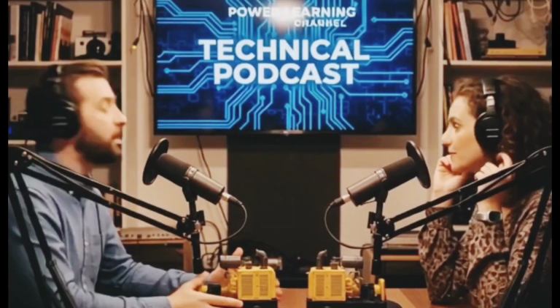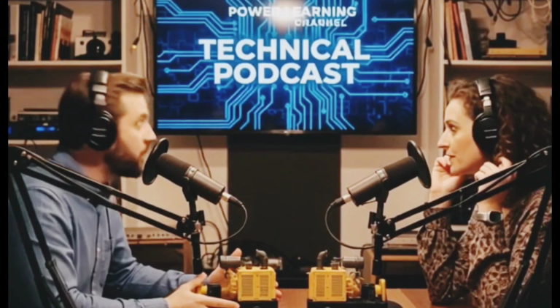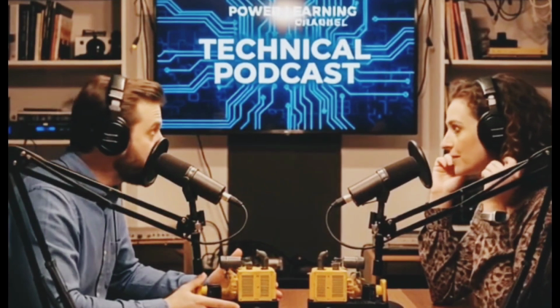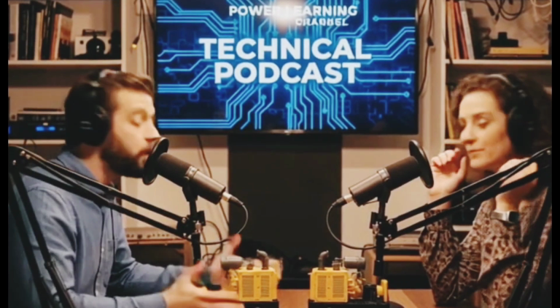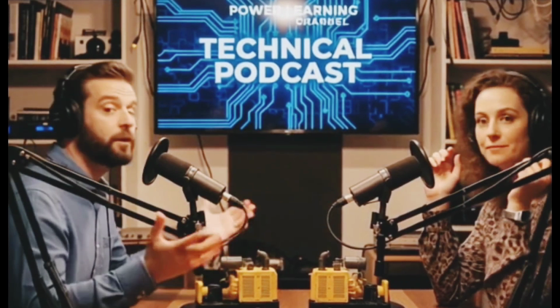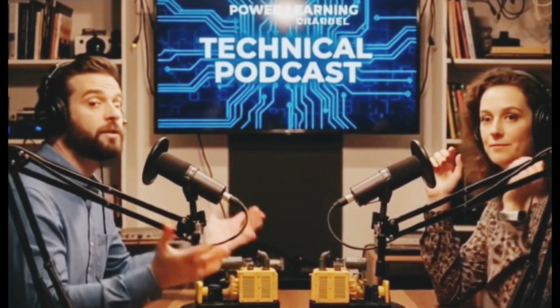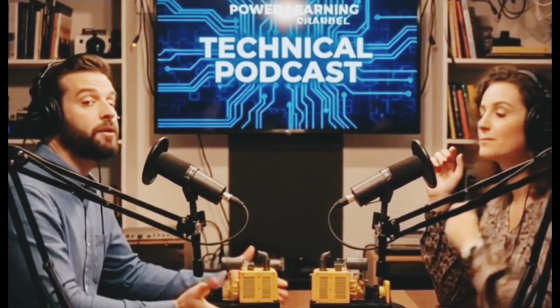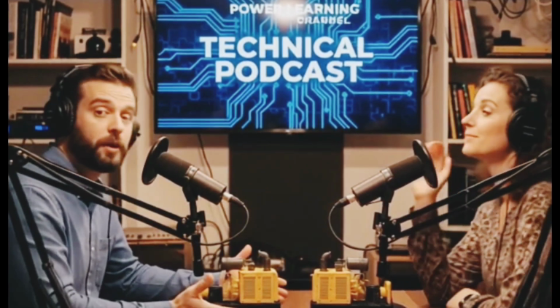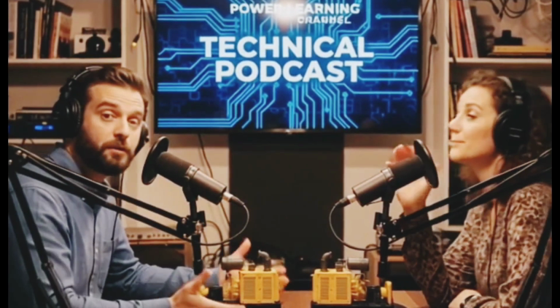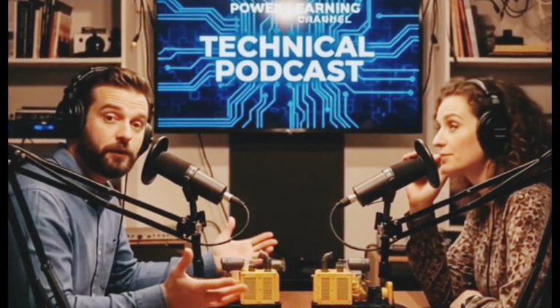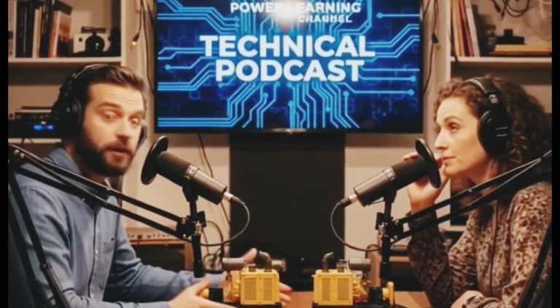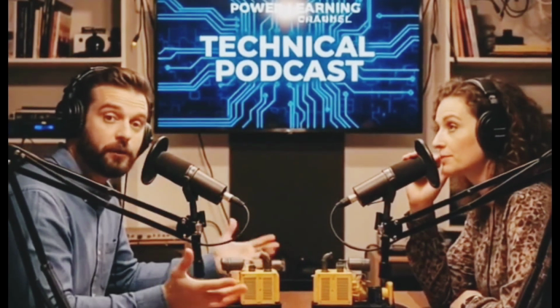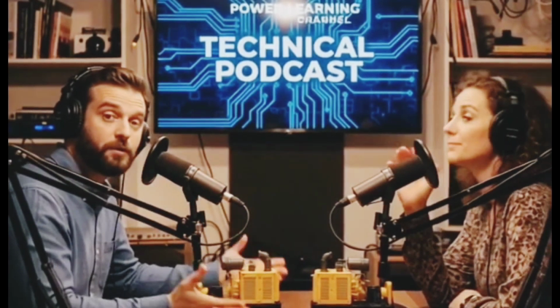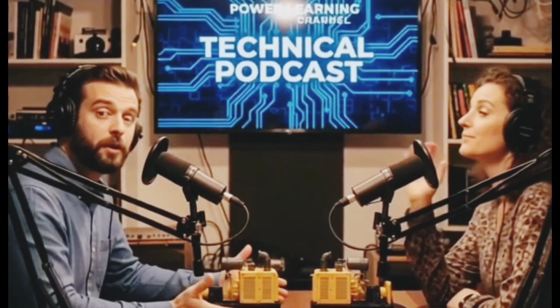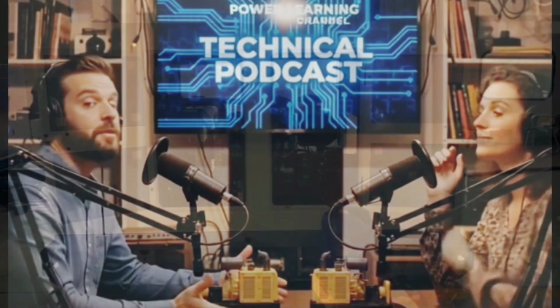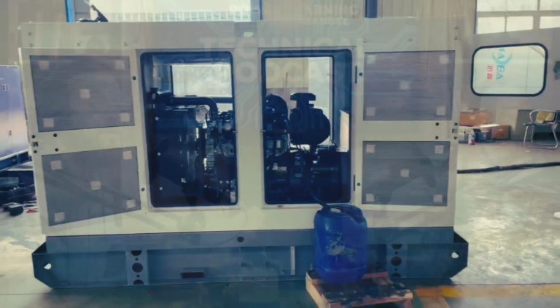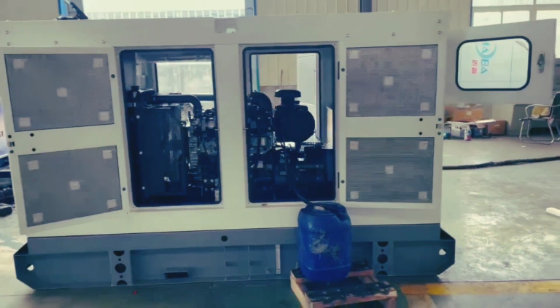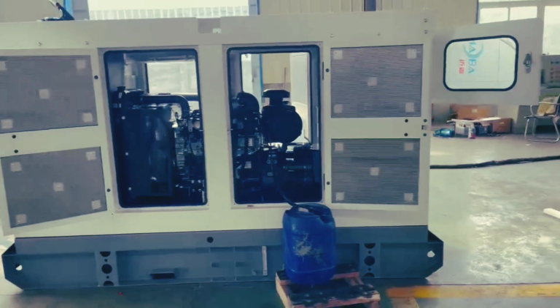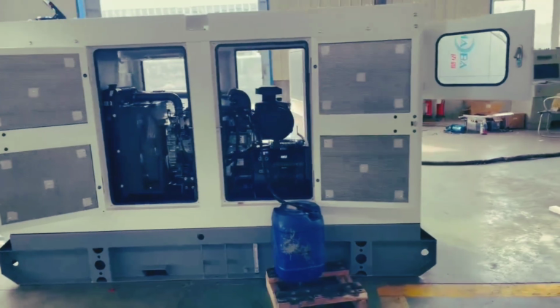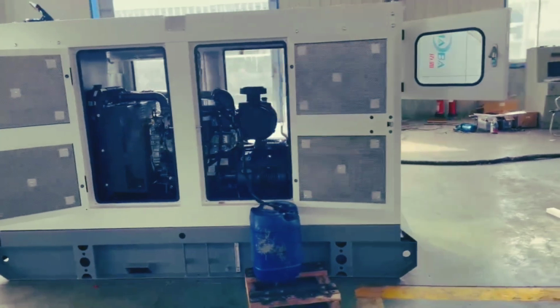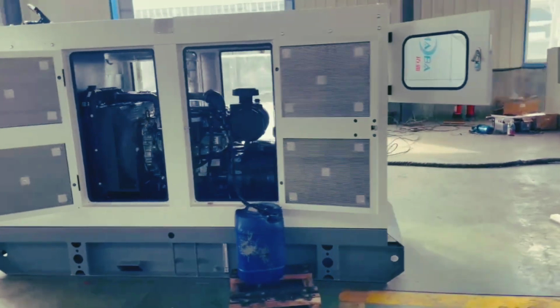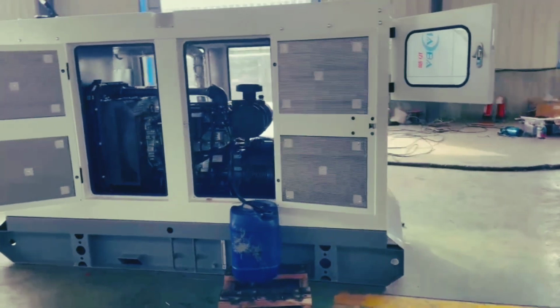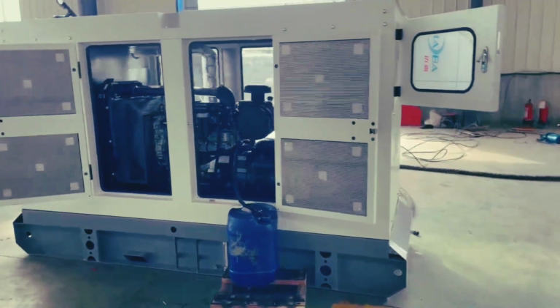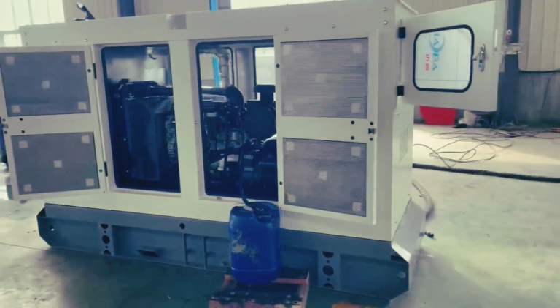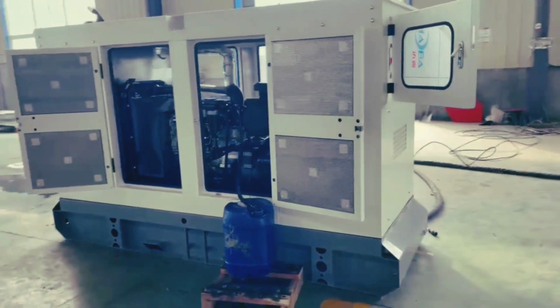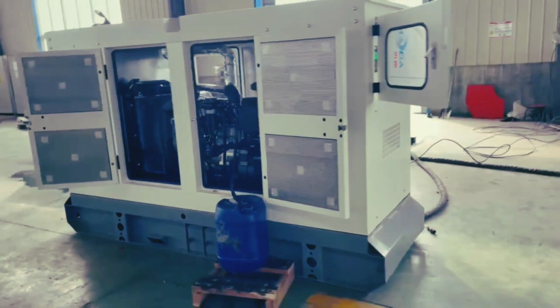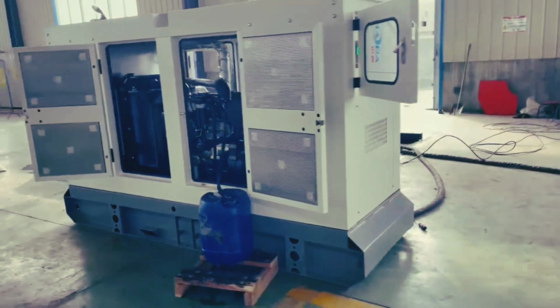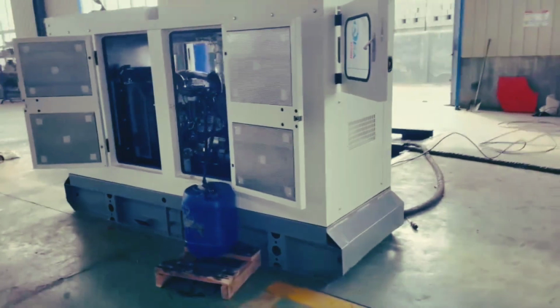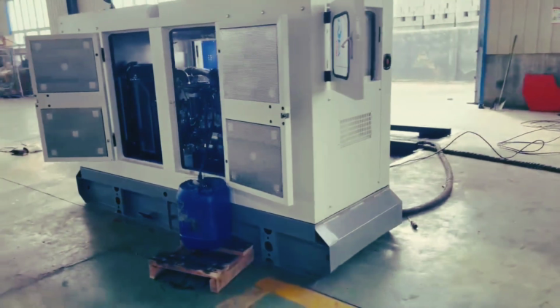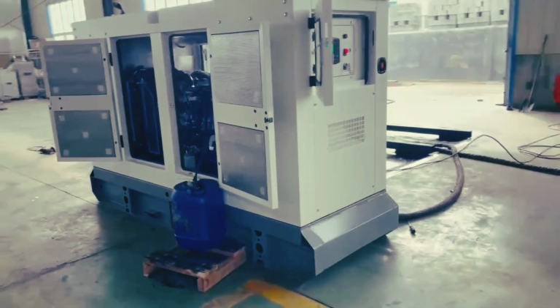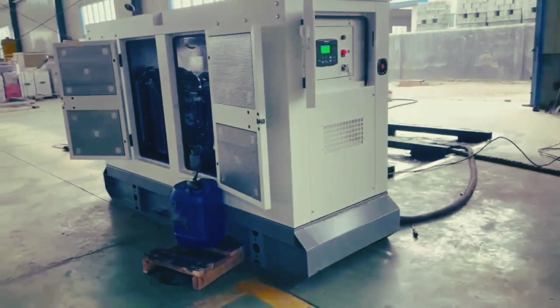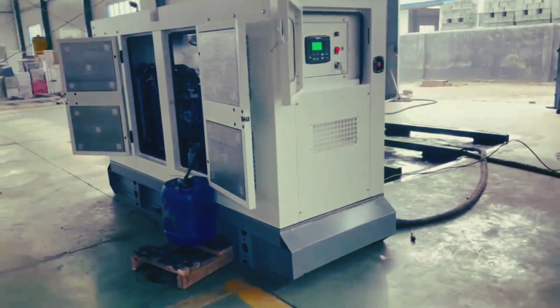Welcome back to the Deep Dive. Today, we're tackling something absolutely critical: the diesel generator. Think hospitals, data centers — these are the machines that keep things running when everything else goes dark.